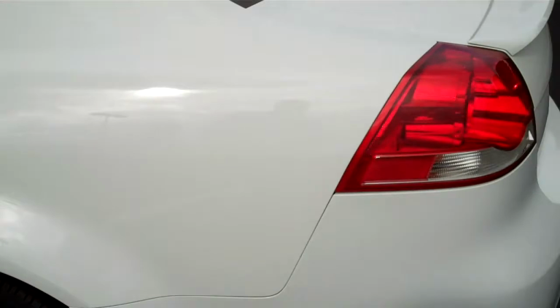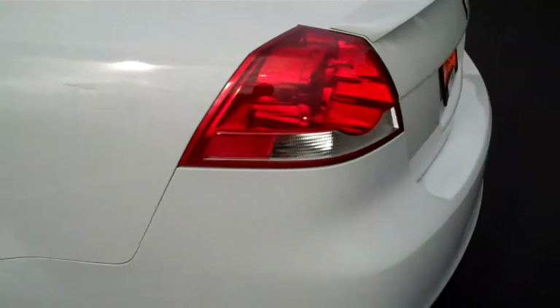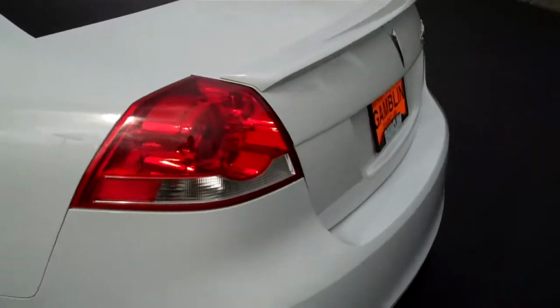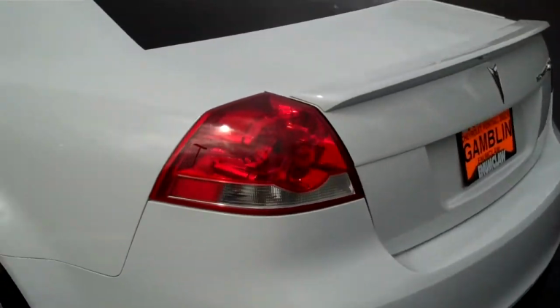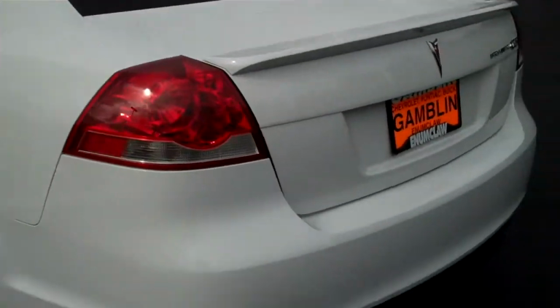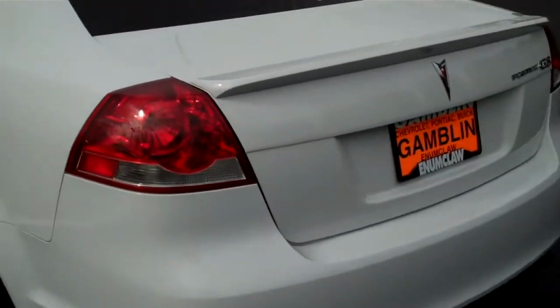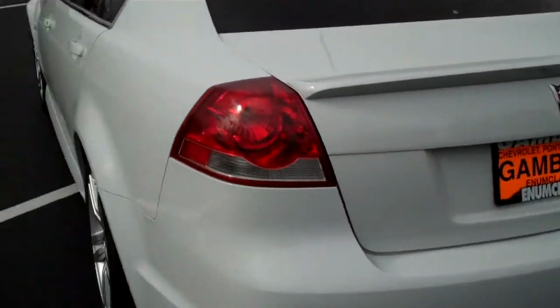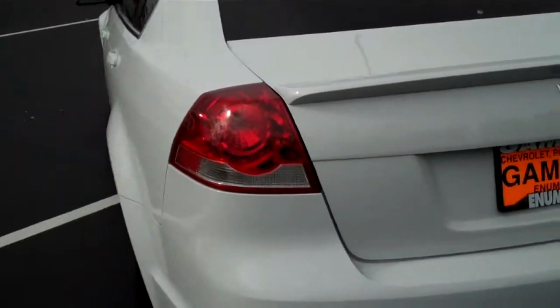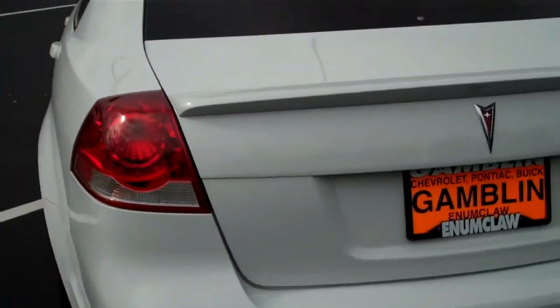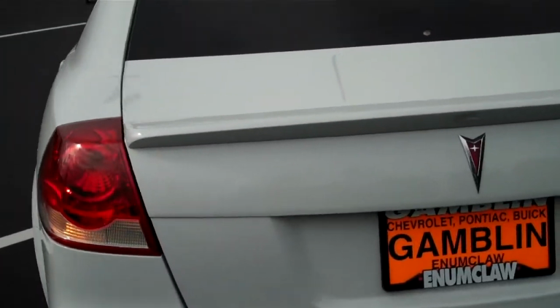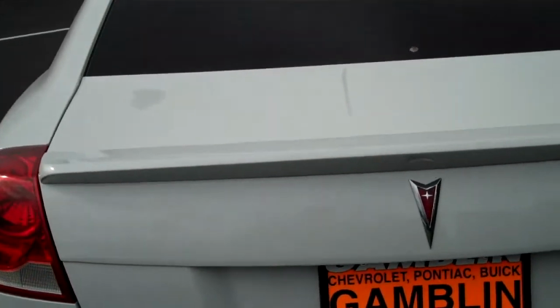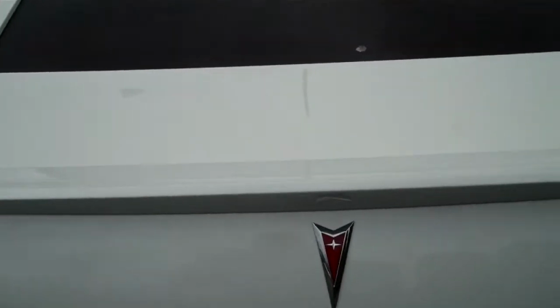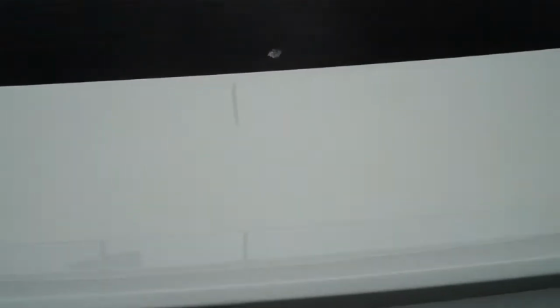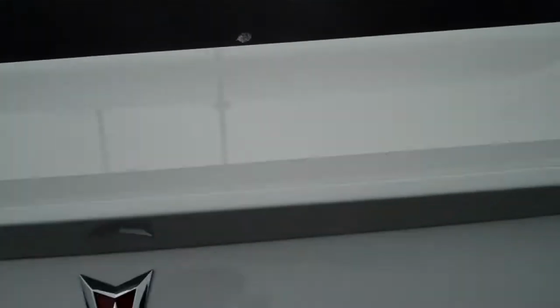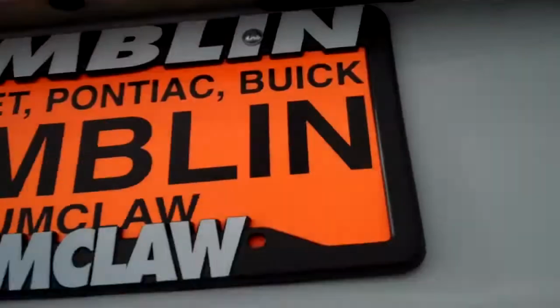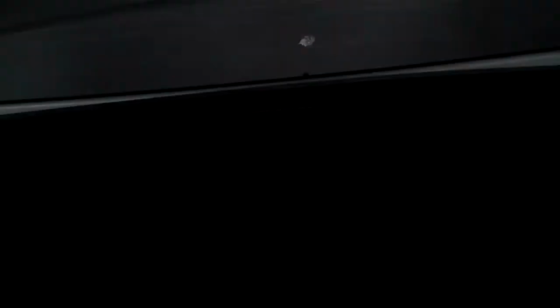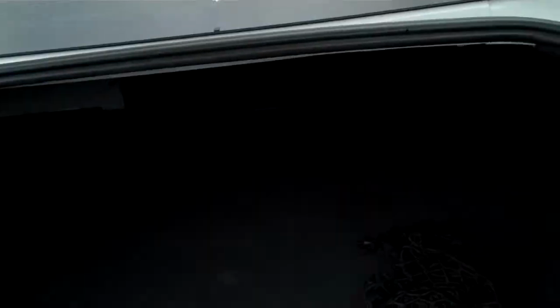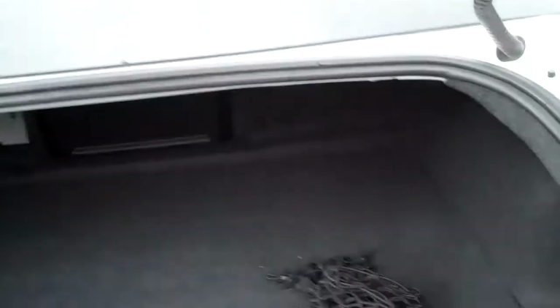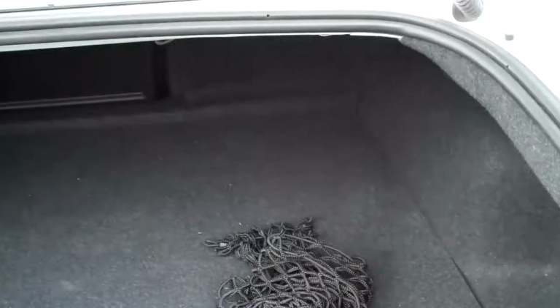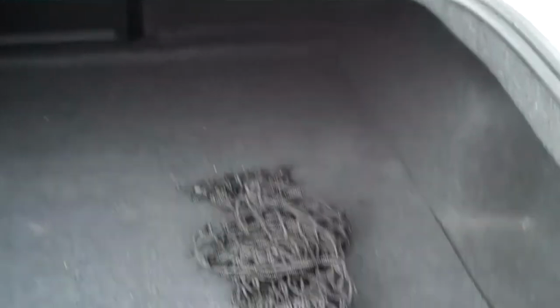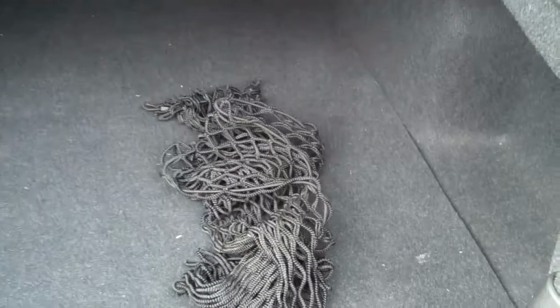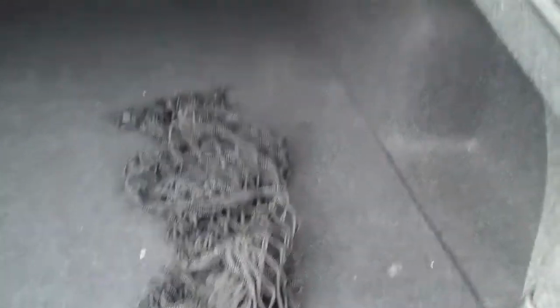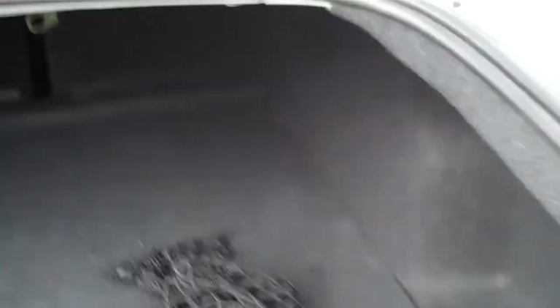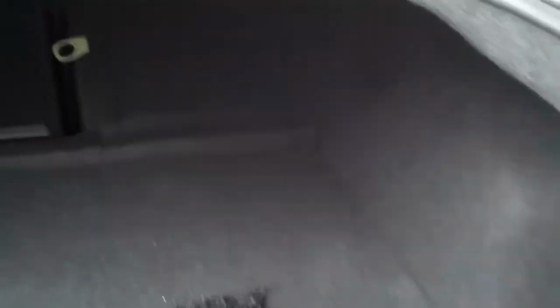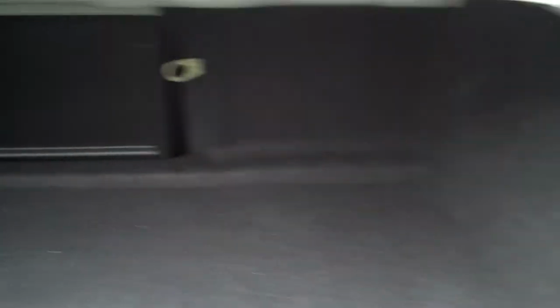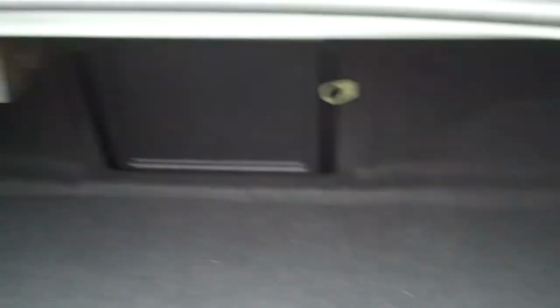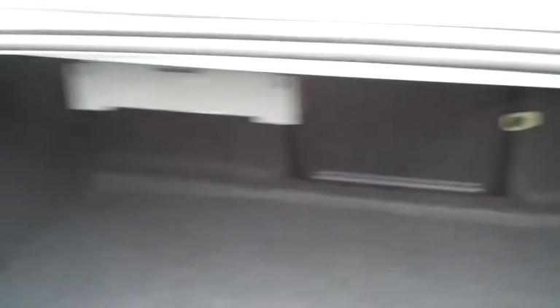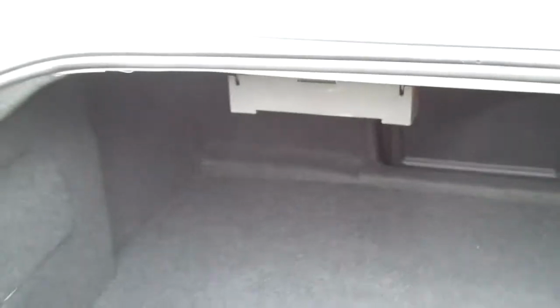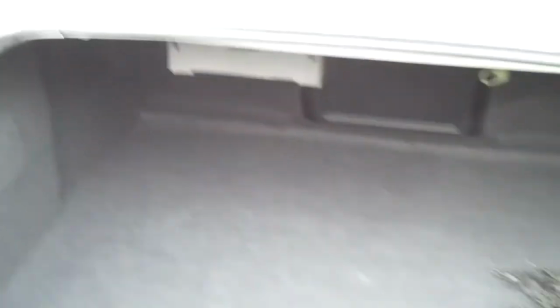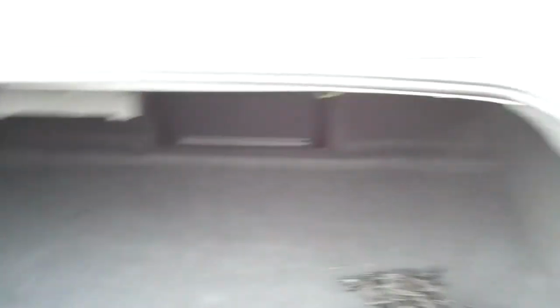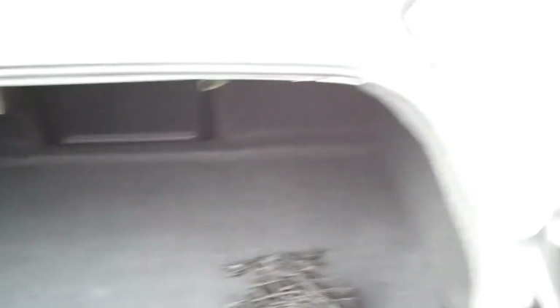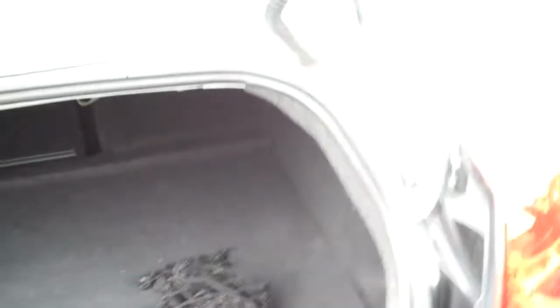These are just a lot of fun to drive. This has got the release for the hatch off your key fob, cargo netting, and 60-40 split seats.